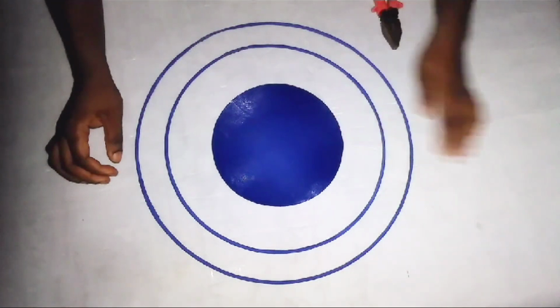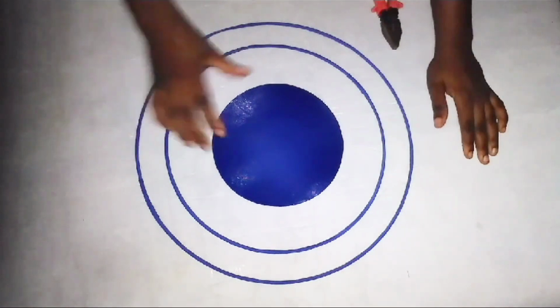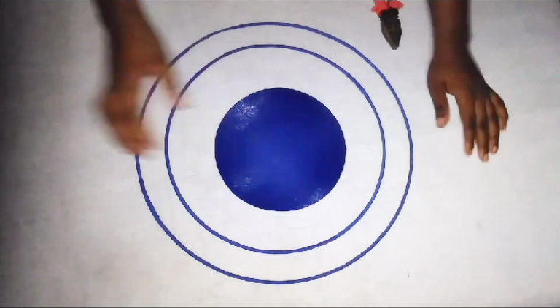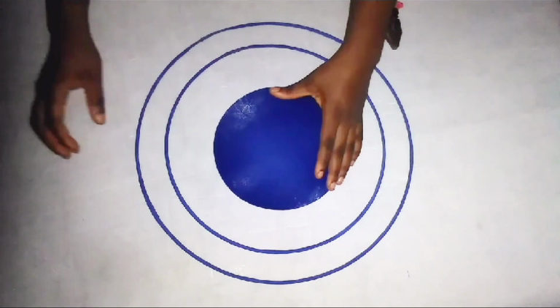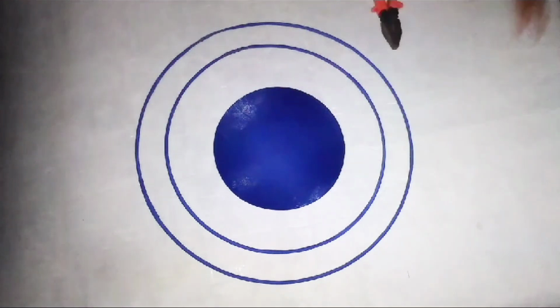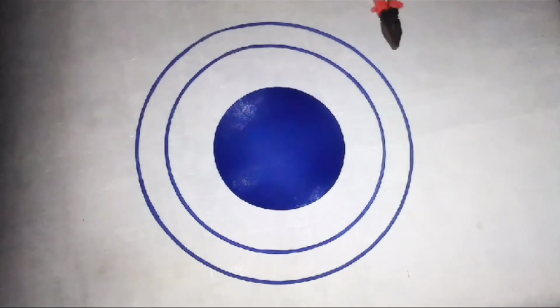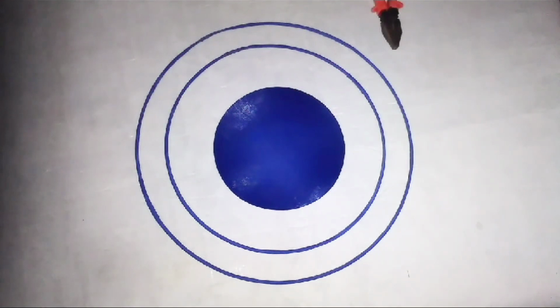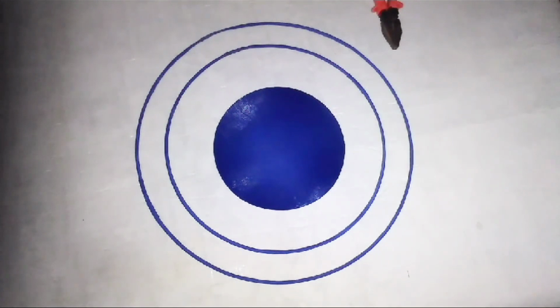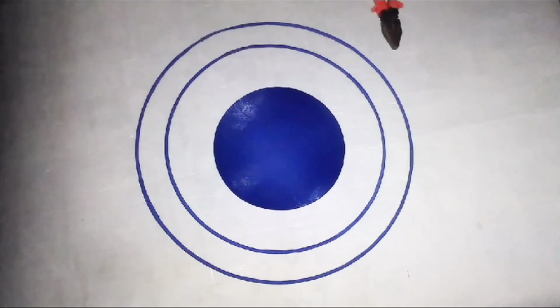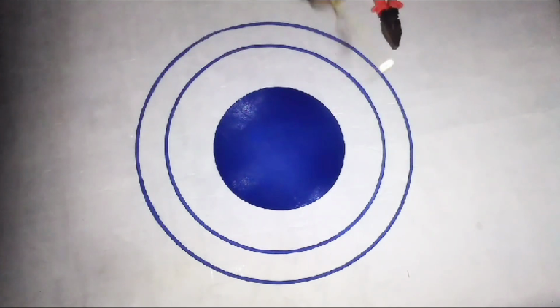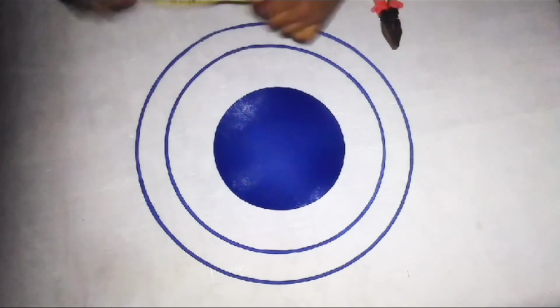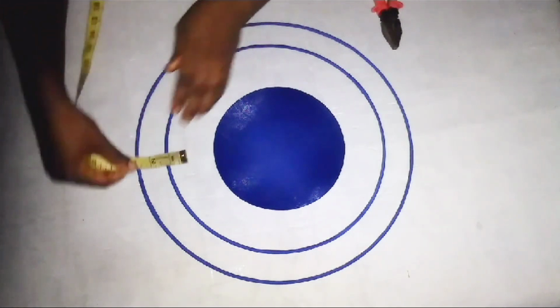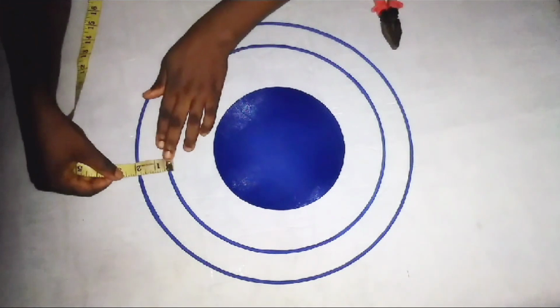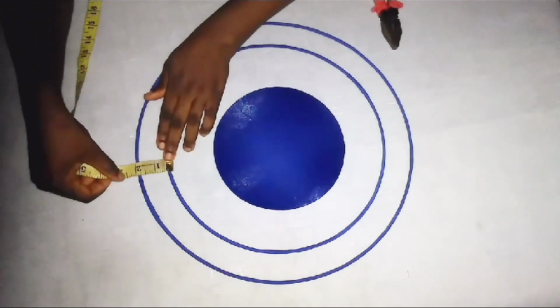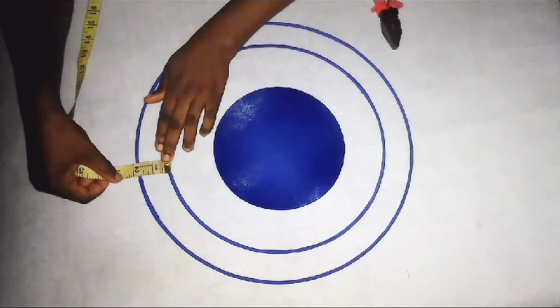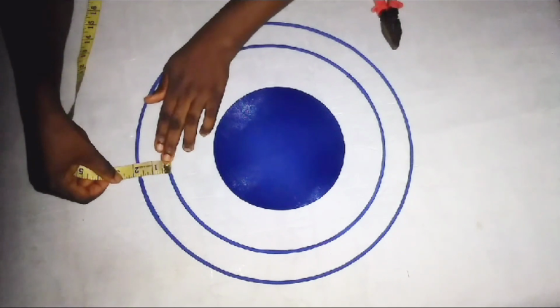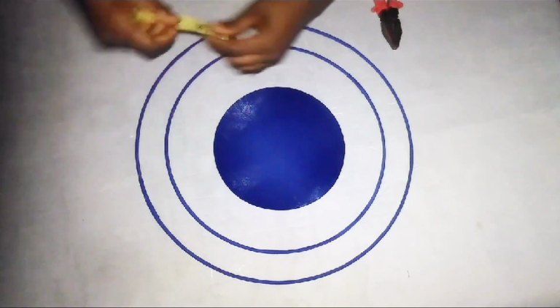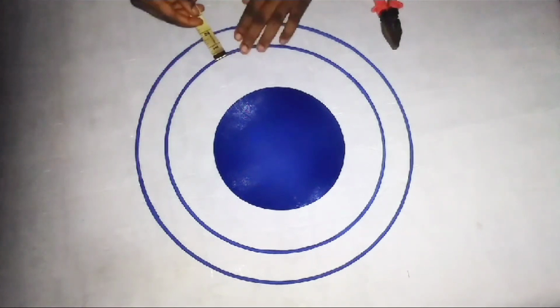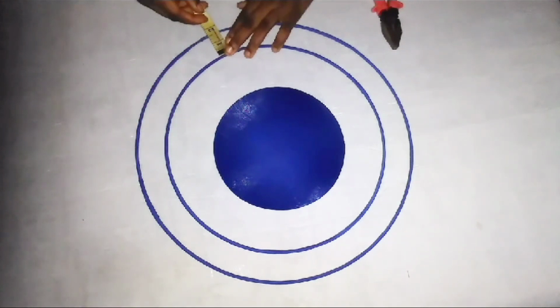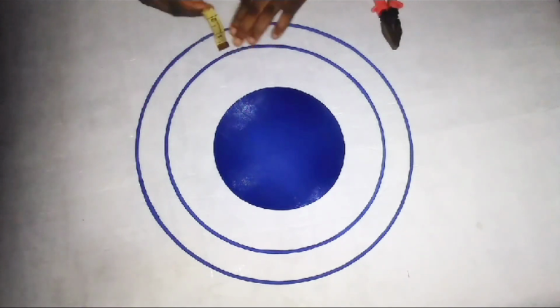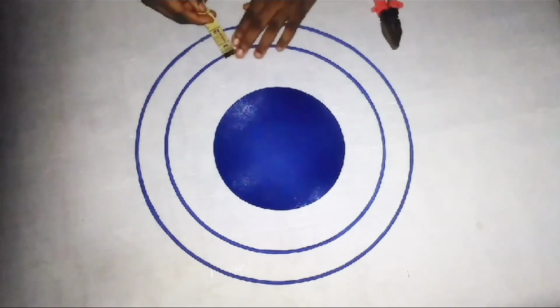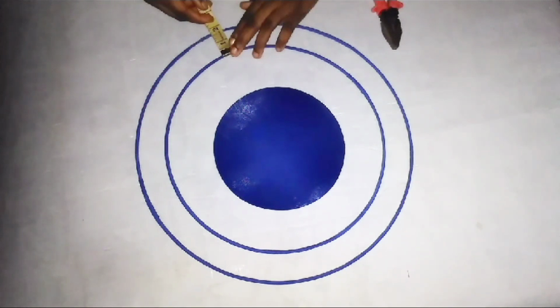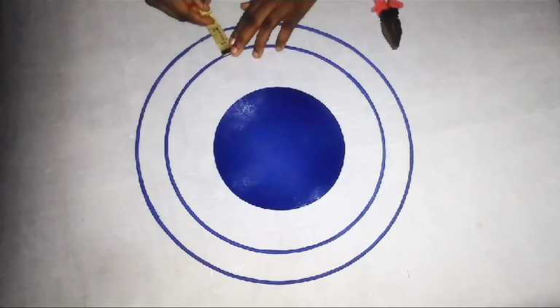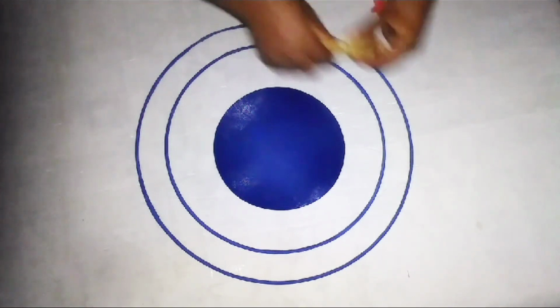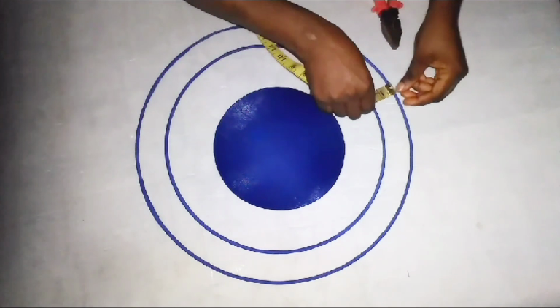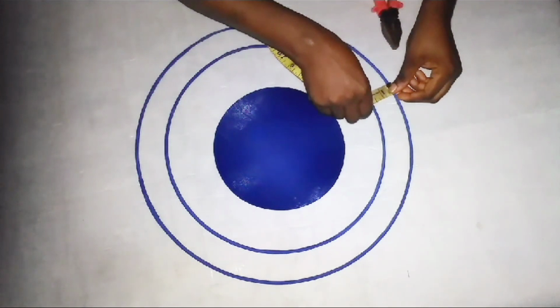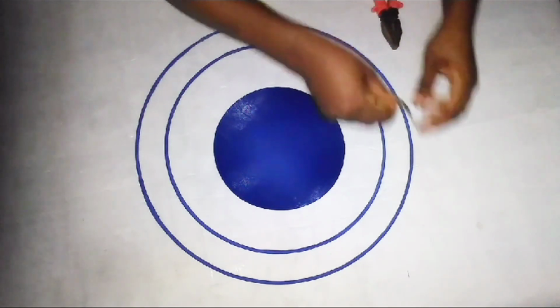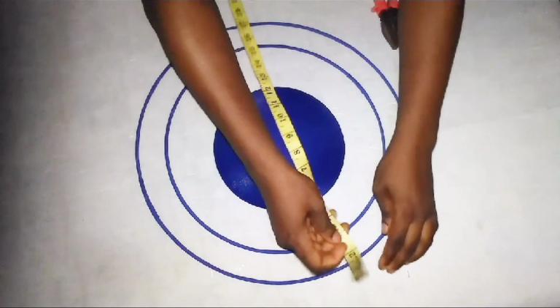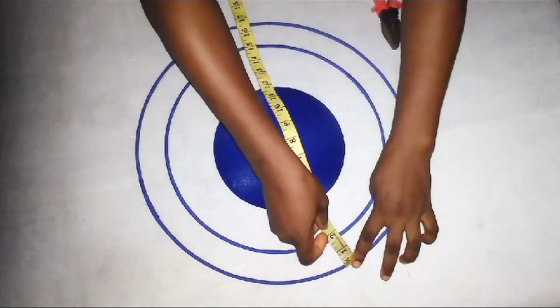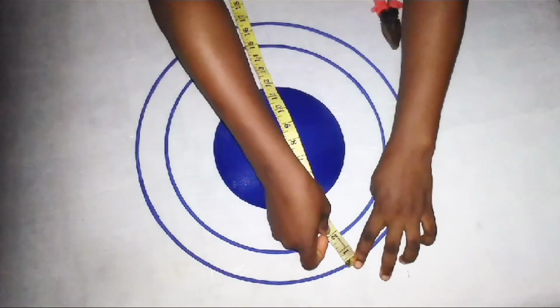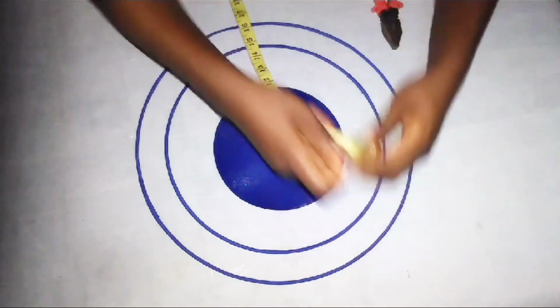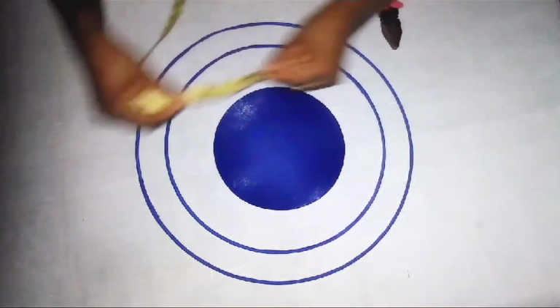The next thing I'll be doing is to cut out small millinery wires that will be used to join all these together, because you can't wear your fascinator like this. I'll use my measuring tape to ensure that all of them measure 17. Watch what I'm doing.